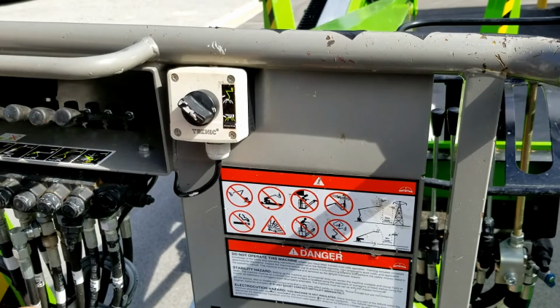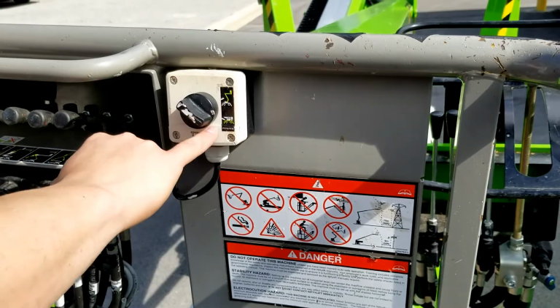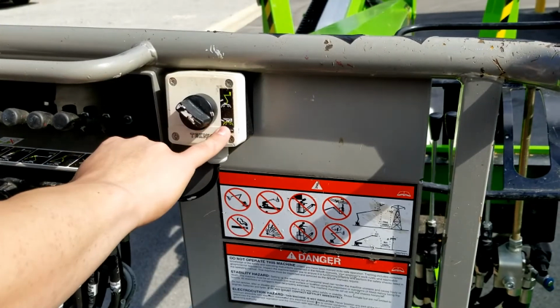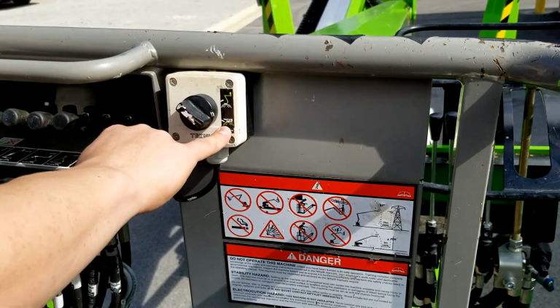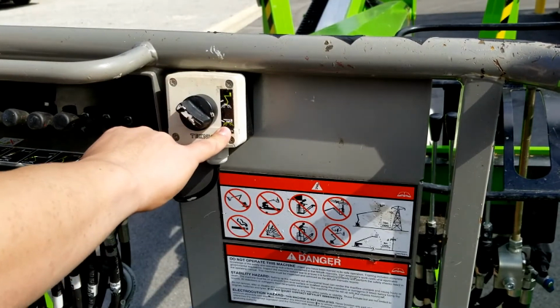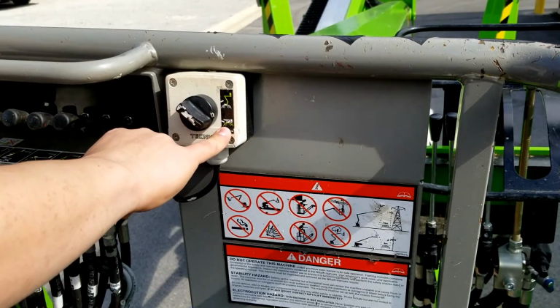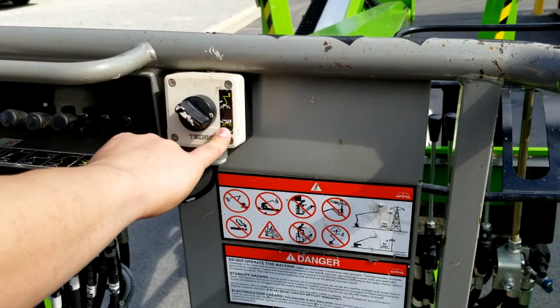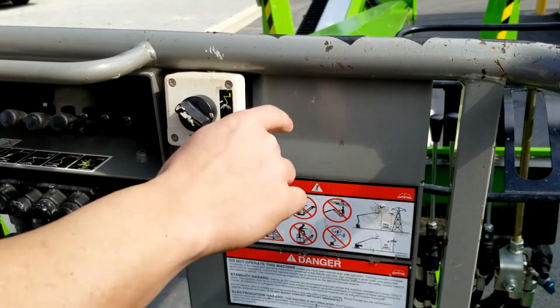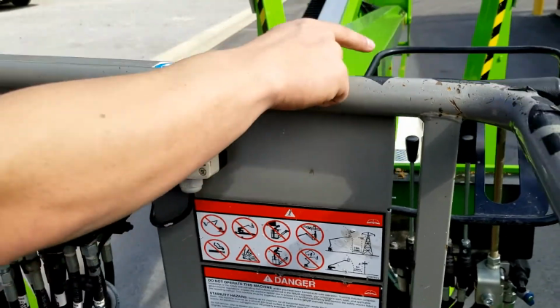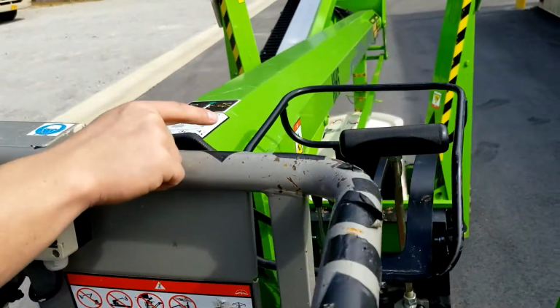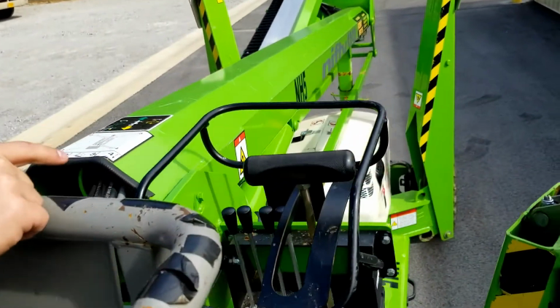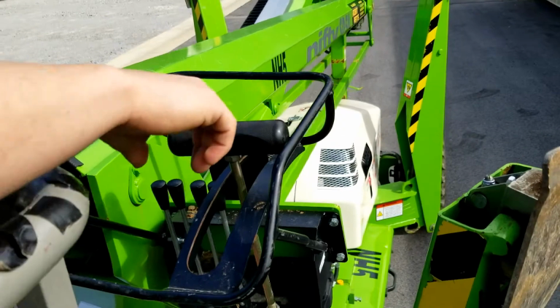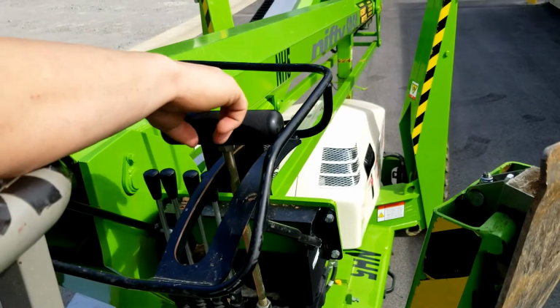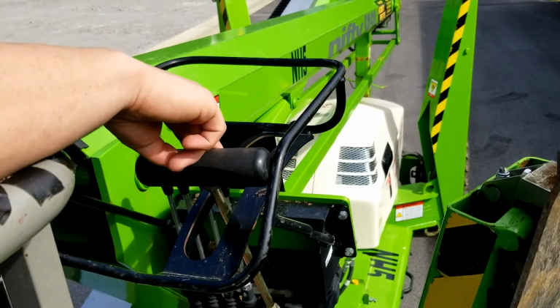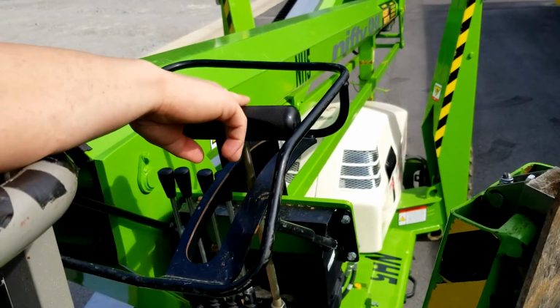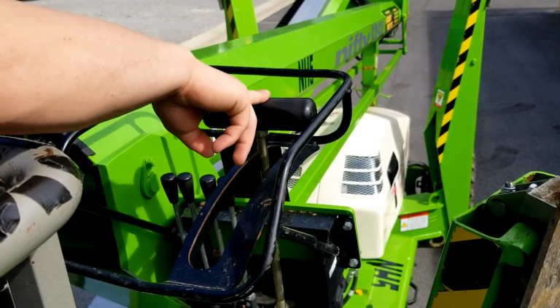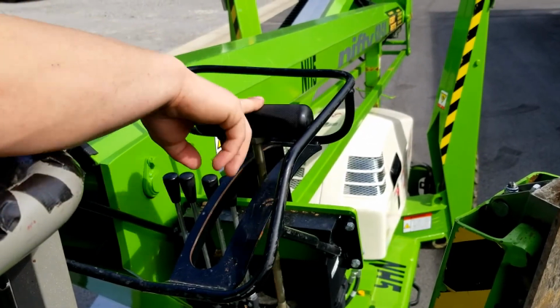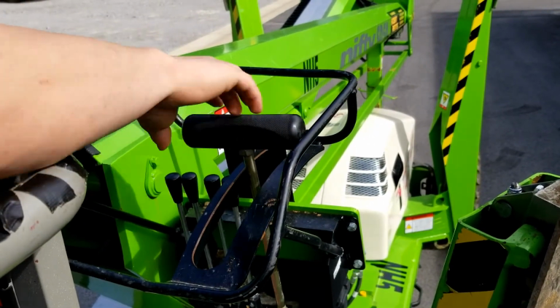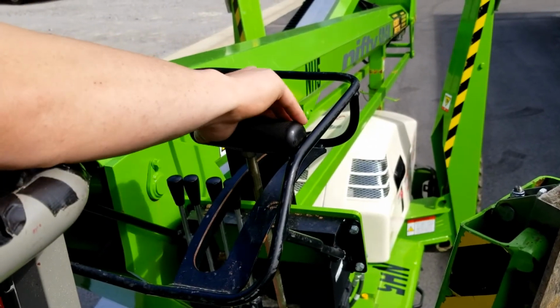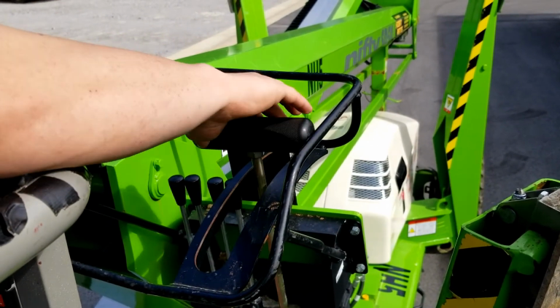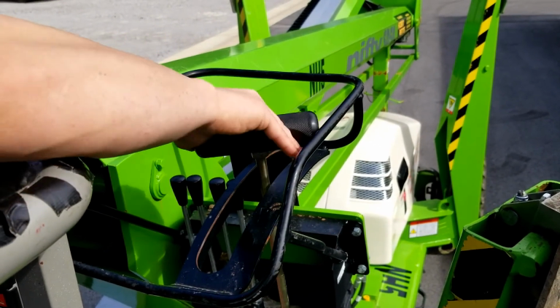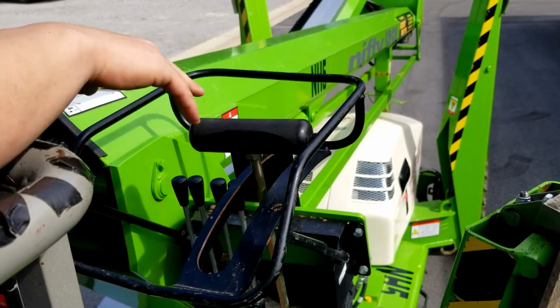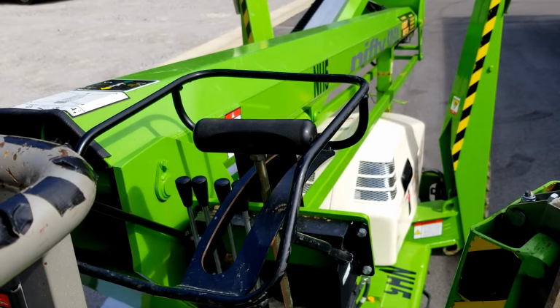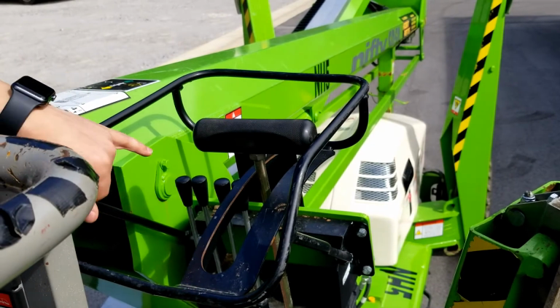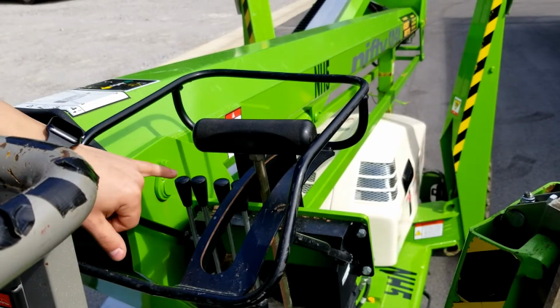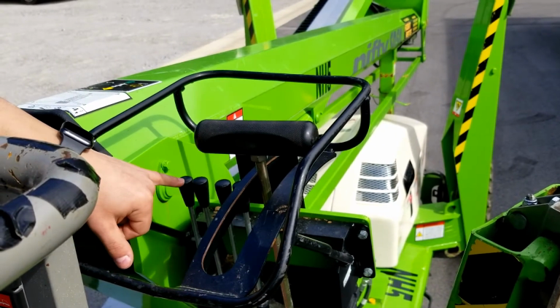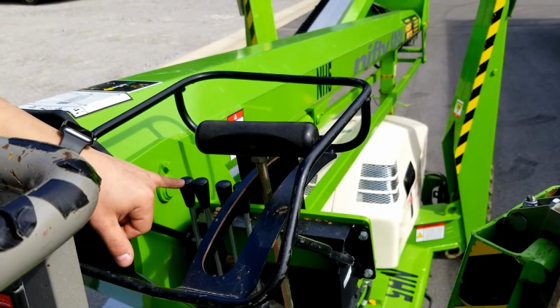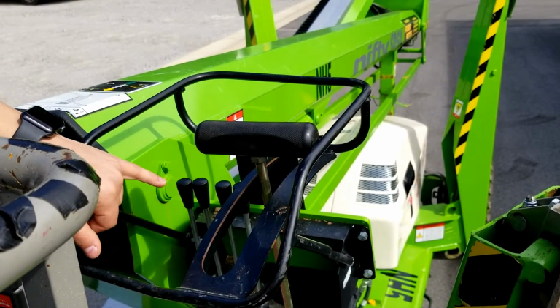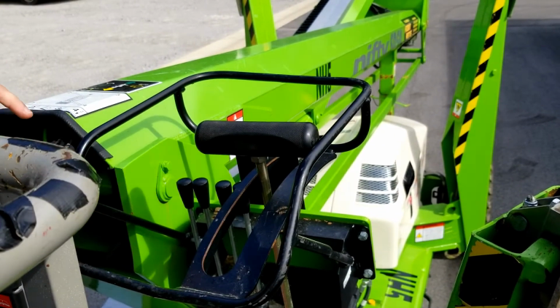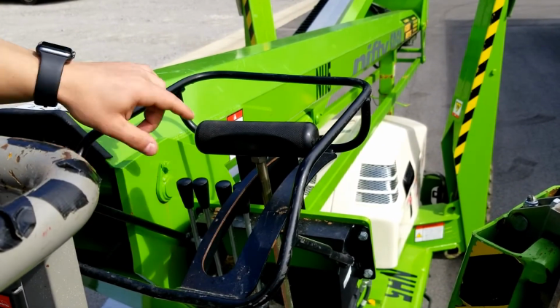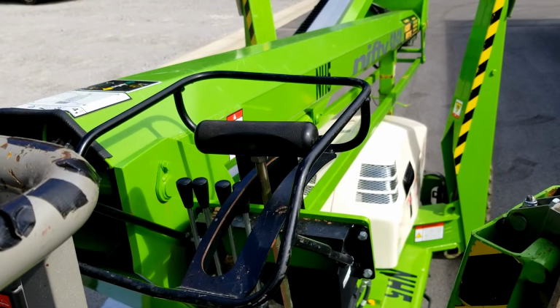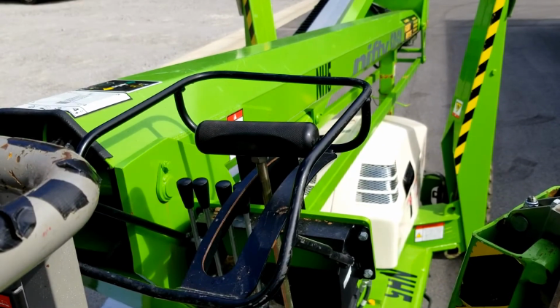When selecting to move the unit, you will make sure you have it selected on the ground controls. Over here on your right side, you'll find the lever to reverse, to go forward, and also to turn right and left. Right under that to your left, you'll find your different points for laying down each outrigger.